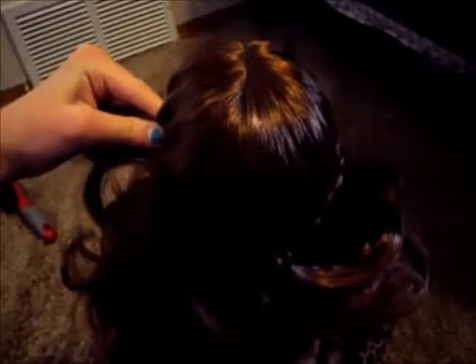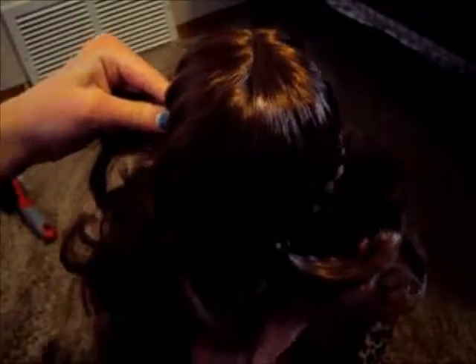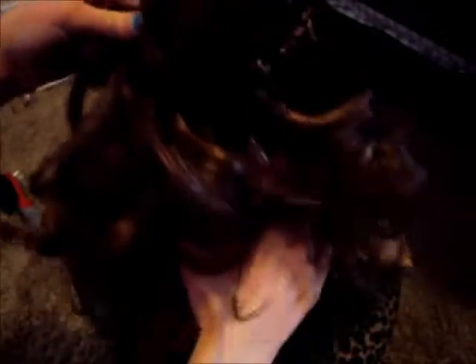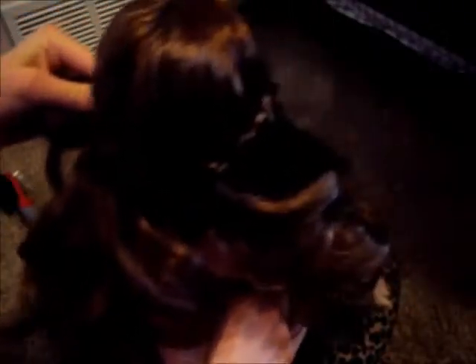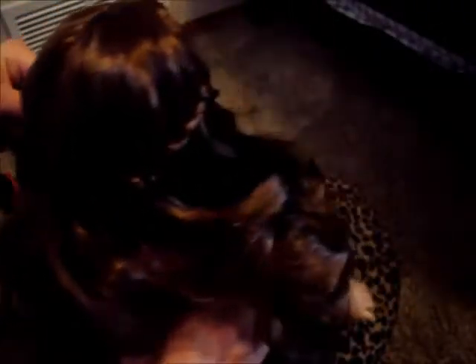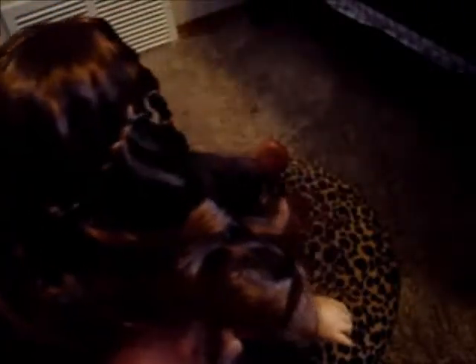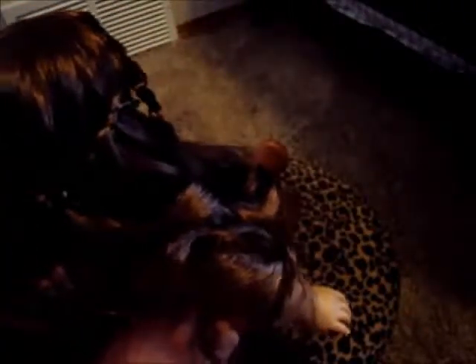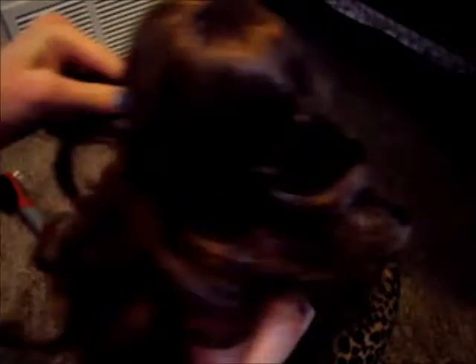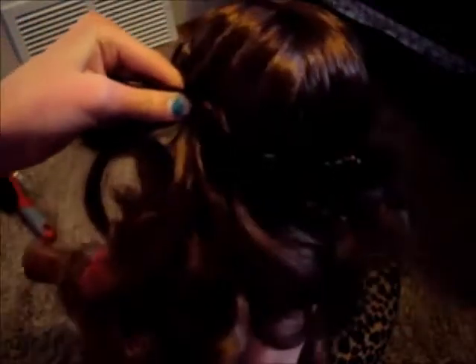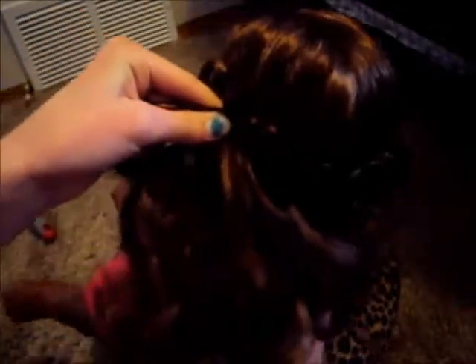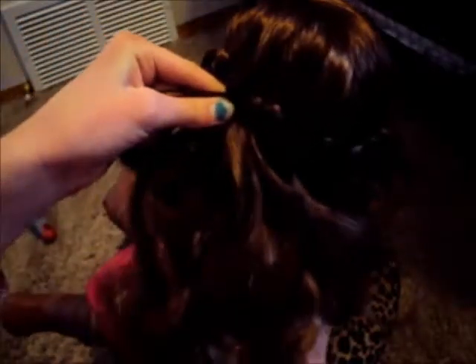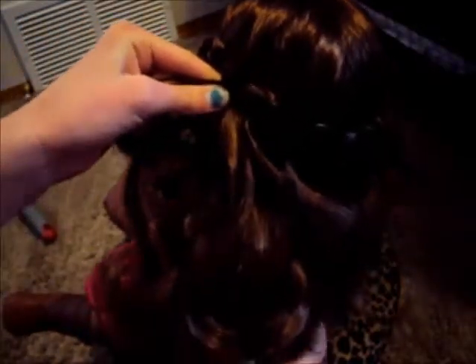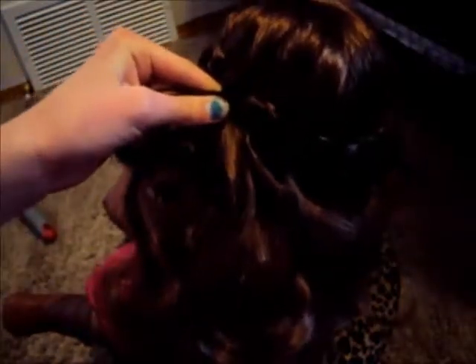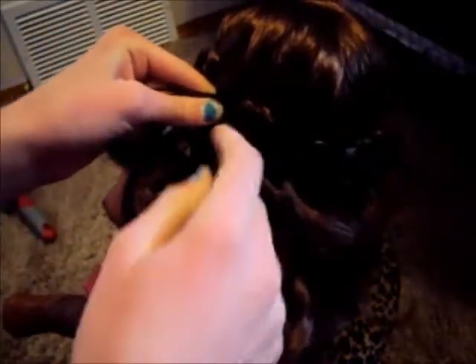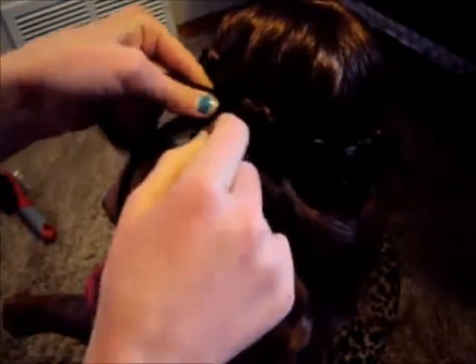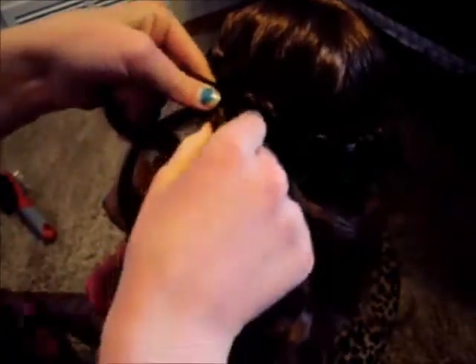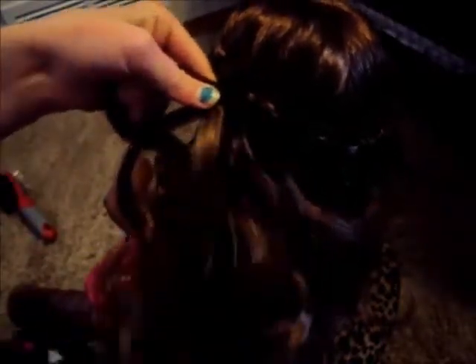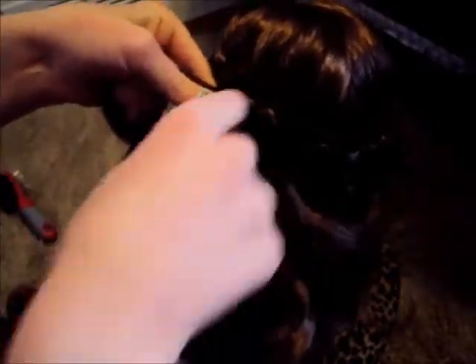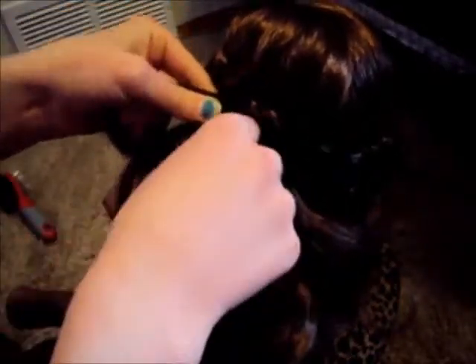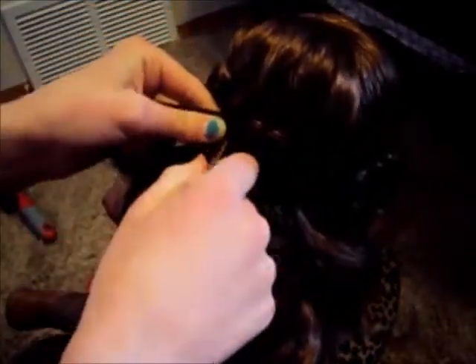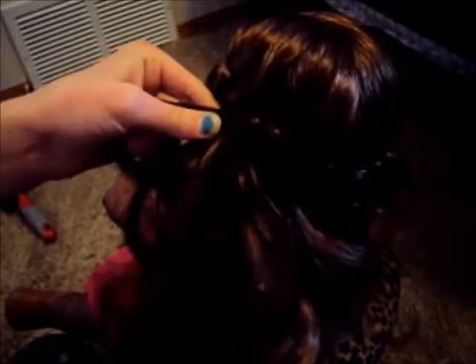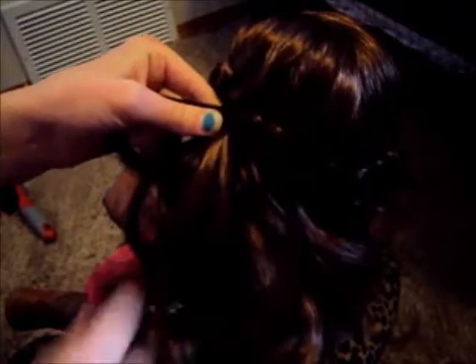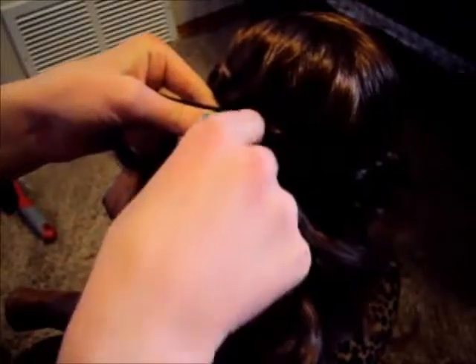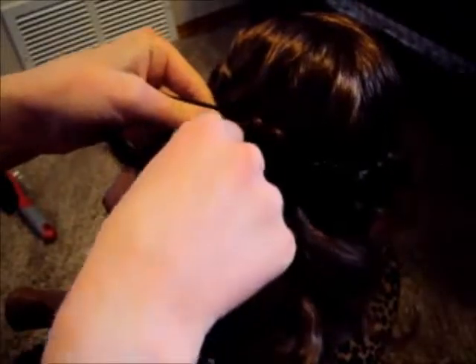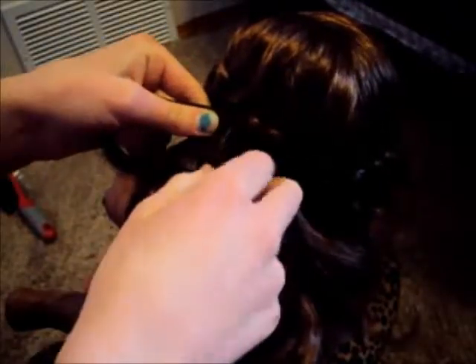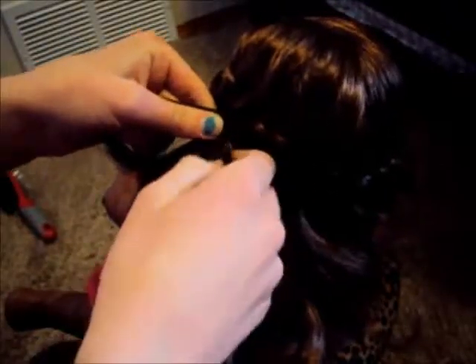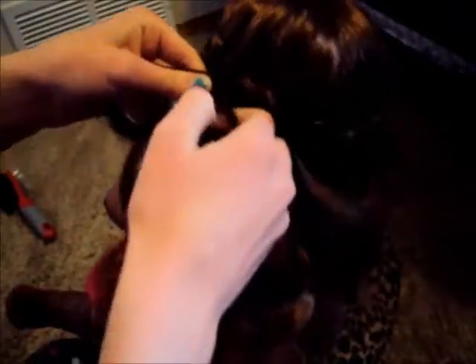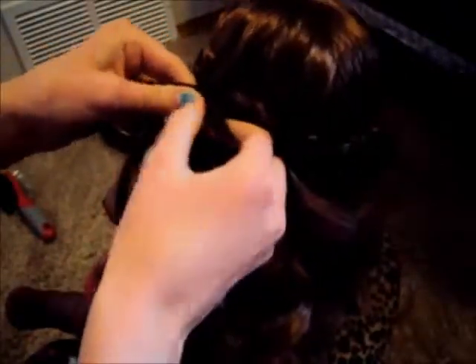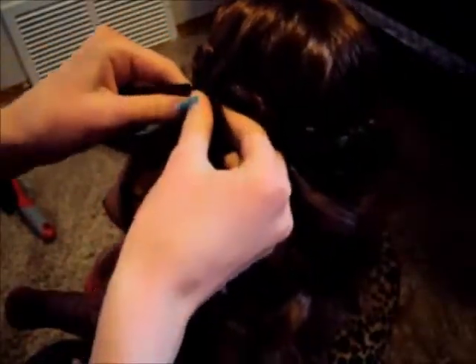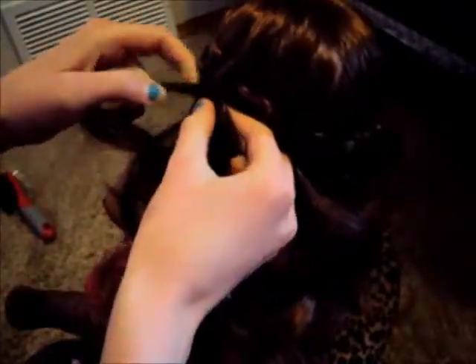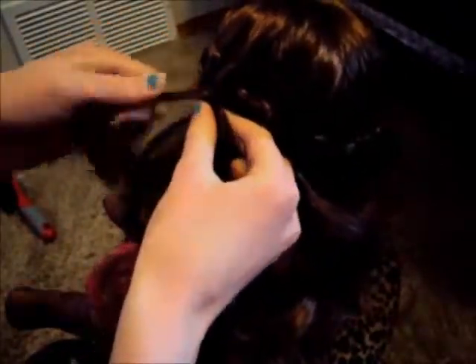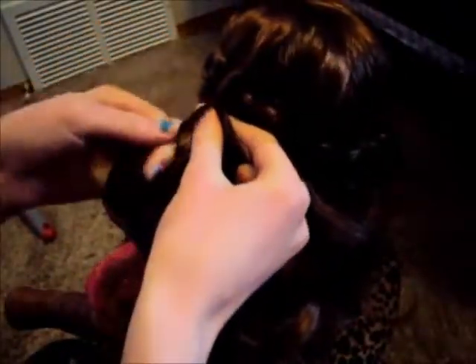Once you're done it should look like this and go around the head. There should be one side done, then for the back you're just going to braid it around to do that.